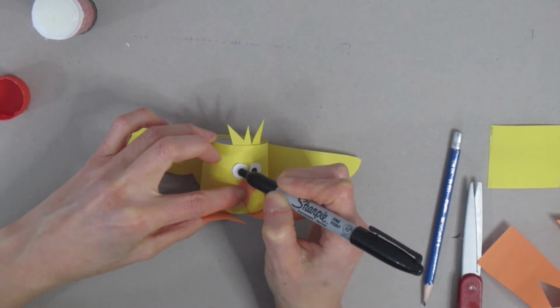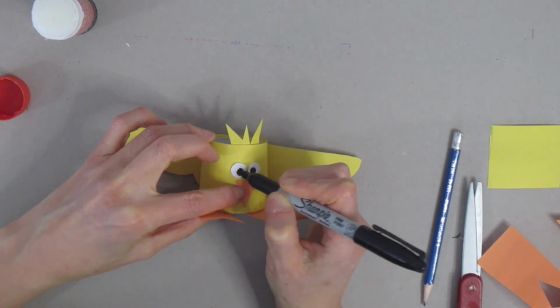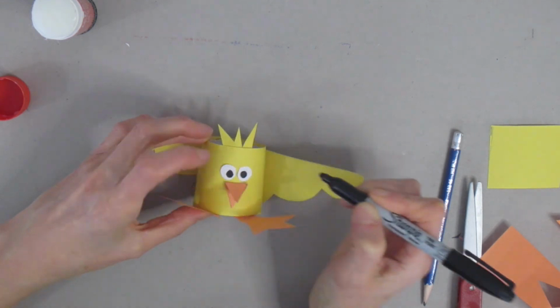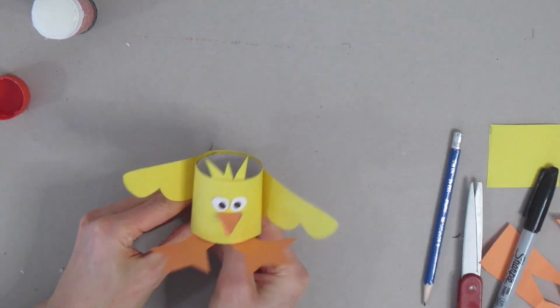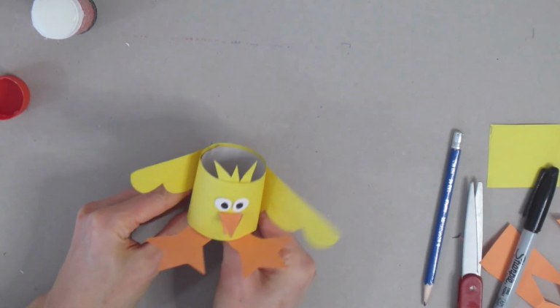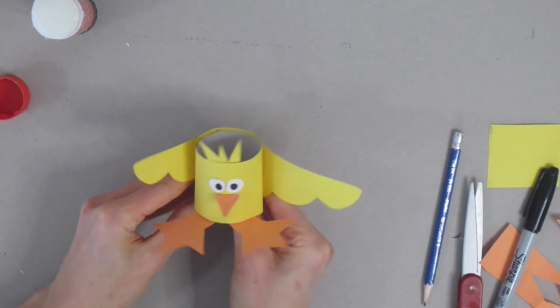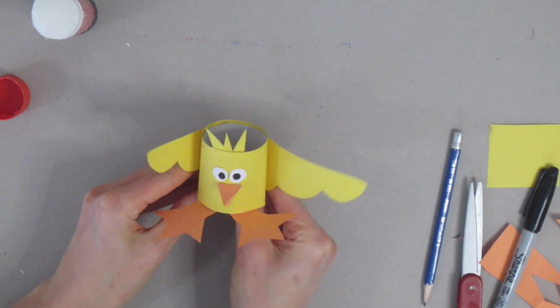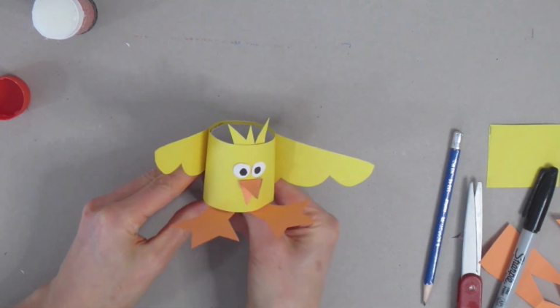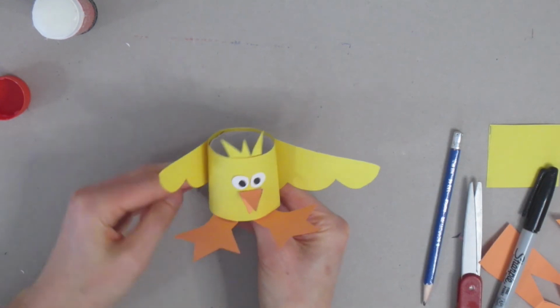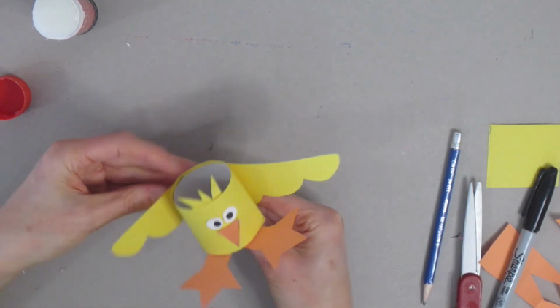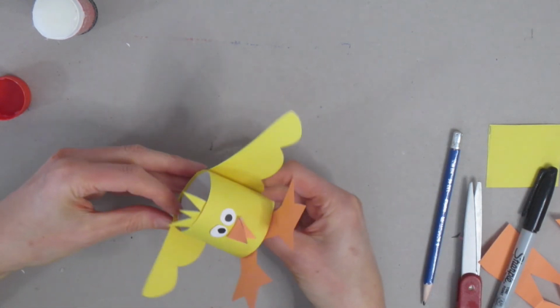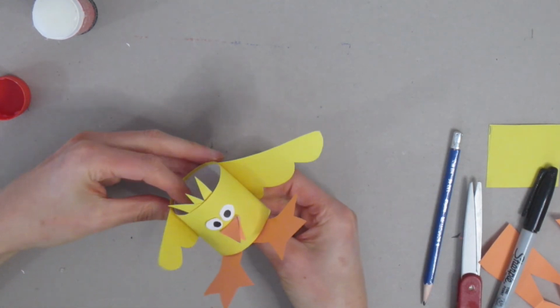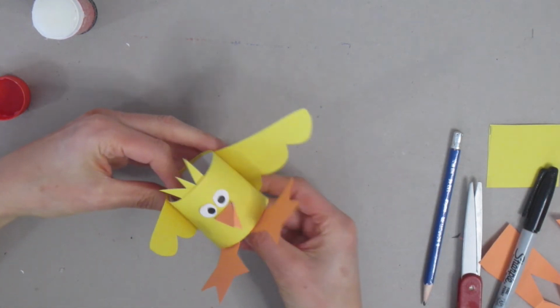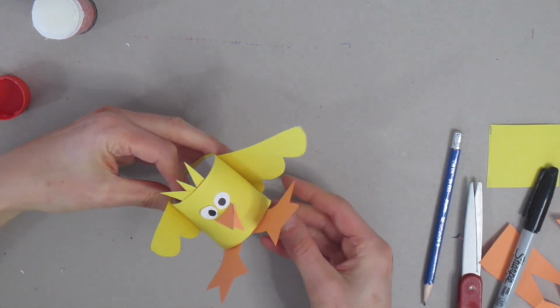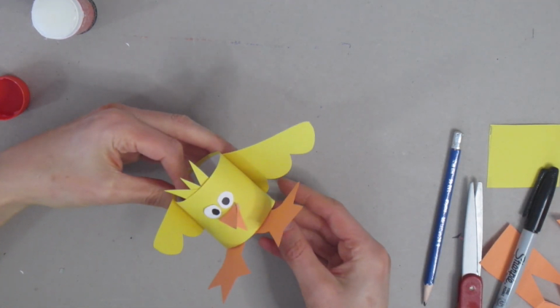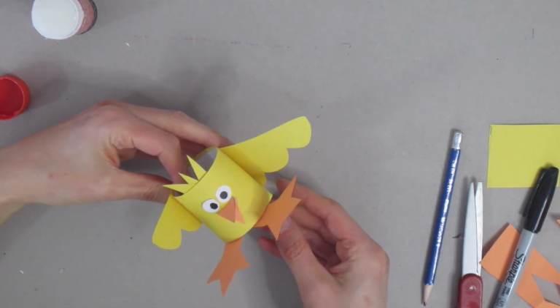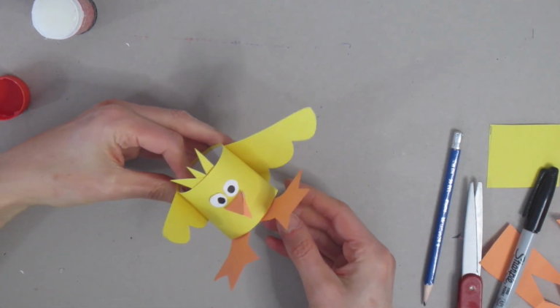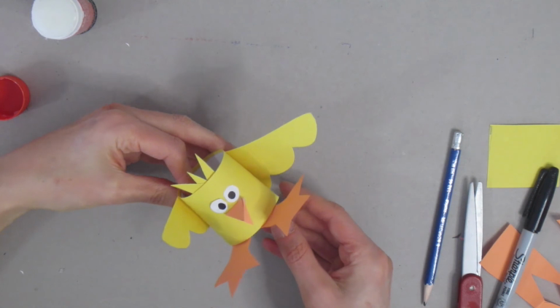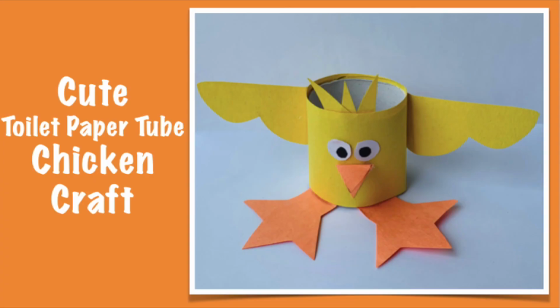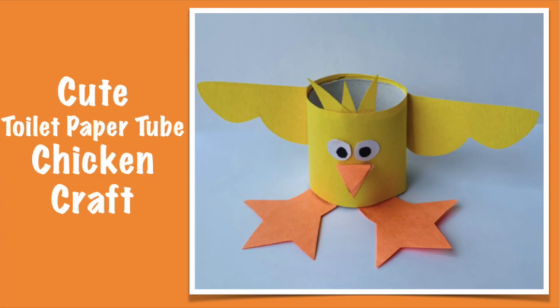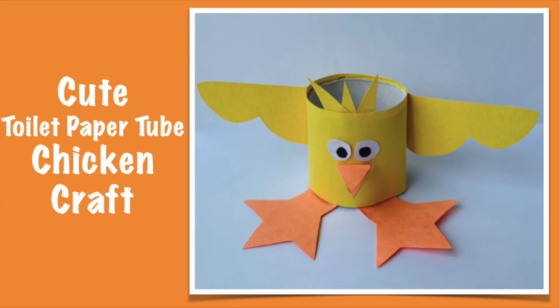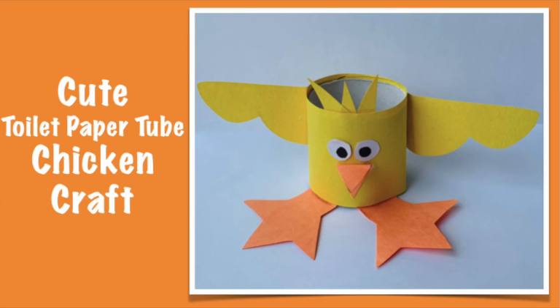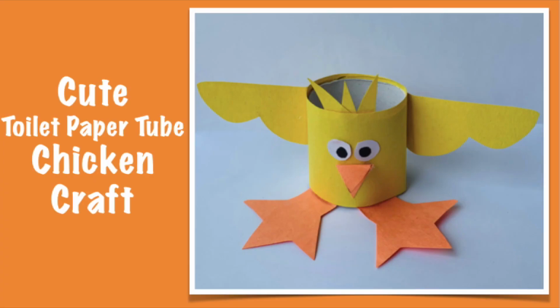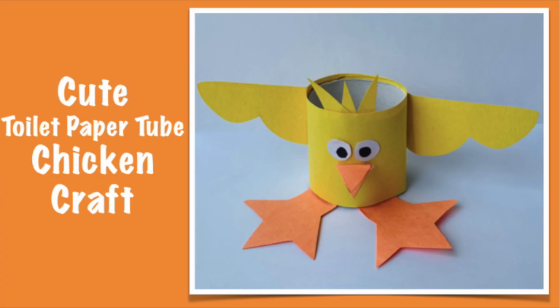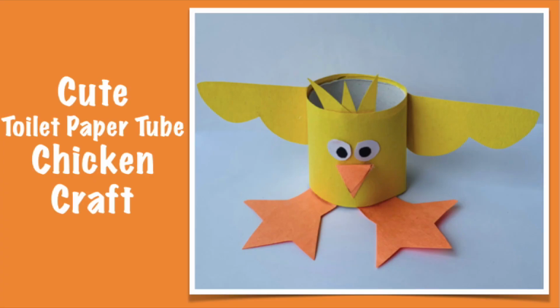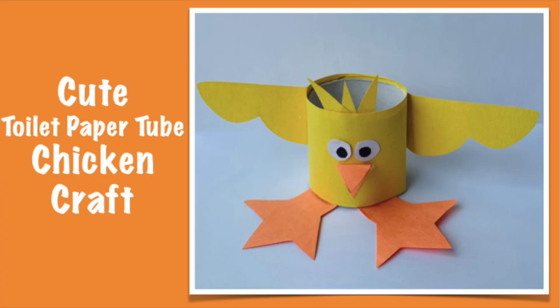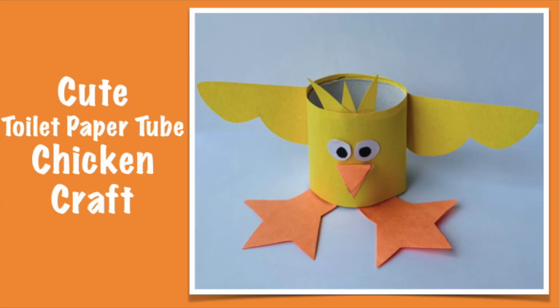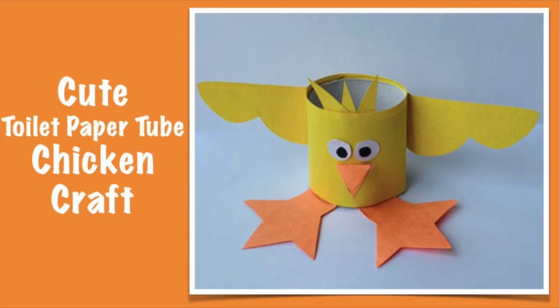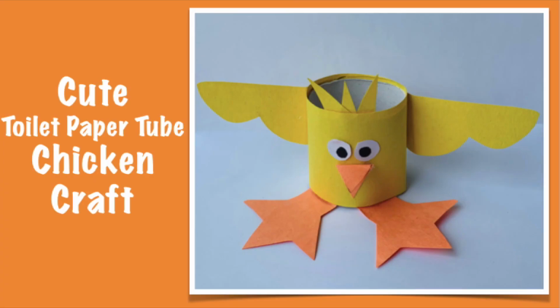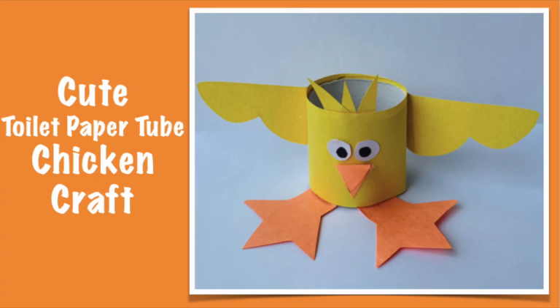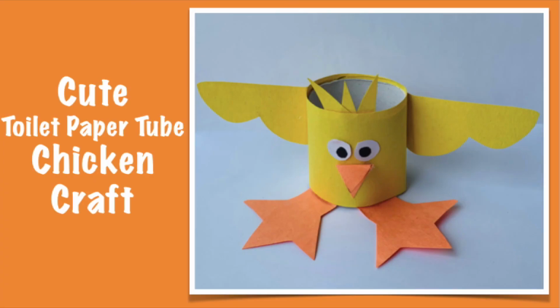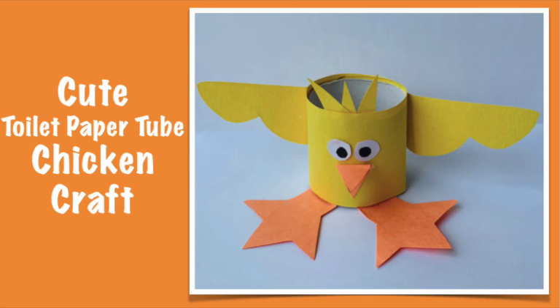And there you have it — a very easy and cute toilet paper tube chicken craft. Thank you for joining me on Craft Club for Kids. Remember, be creative and have fun.